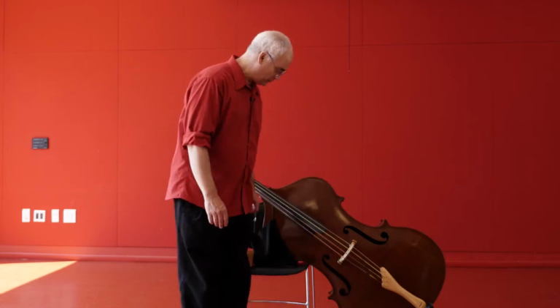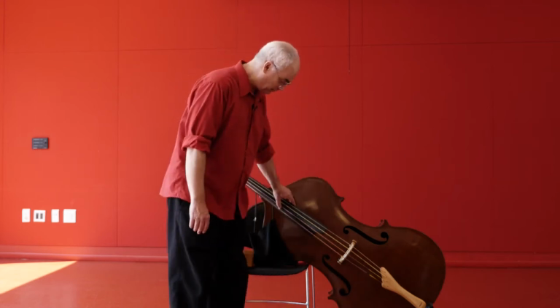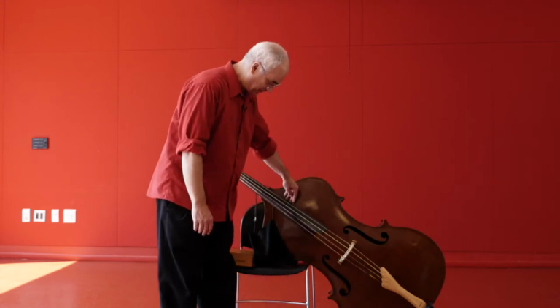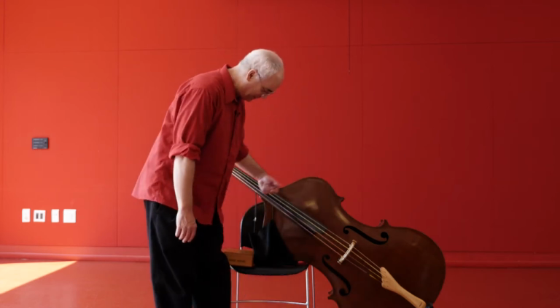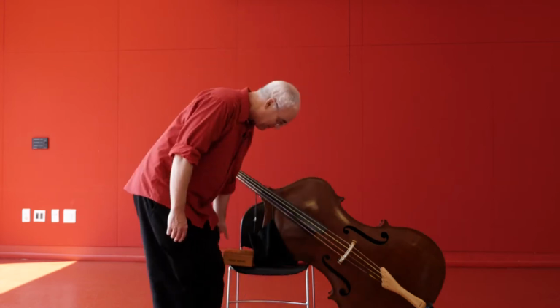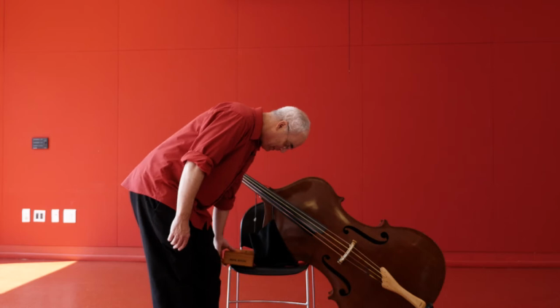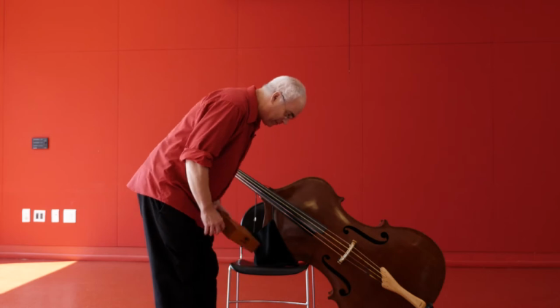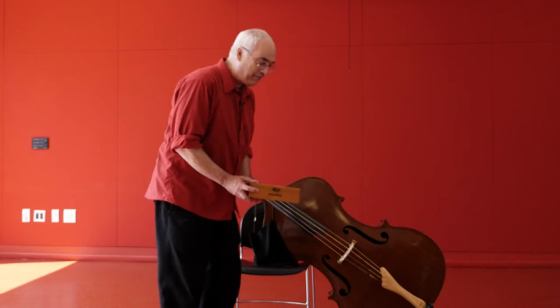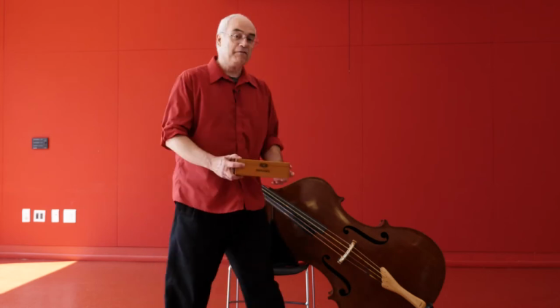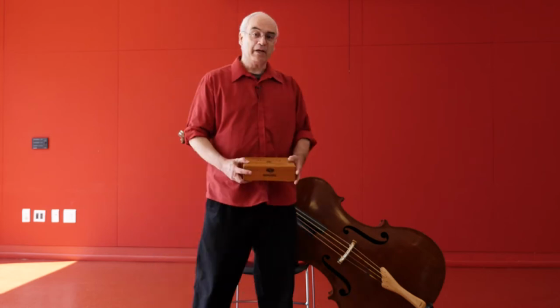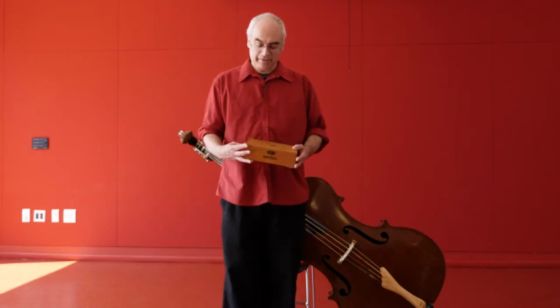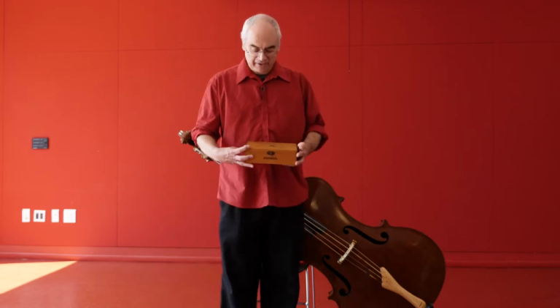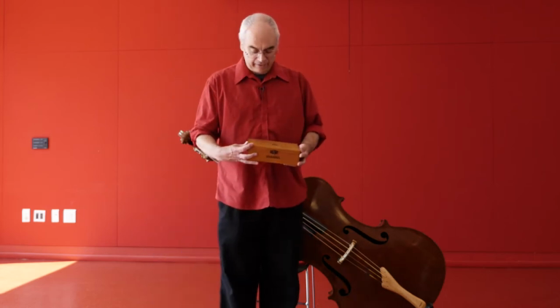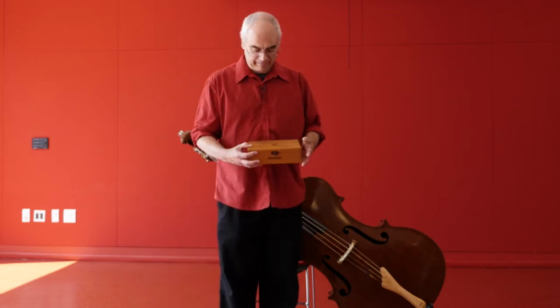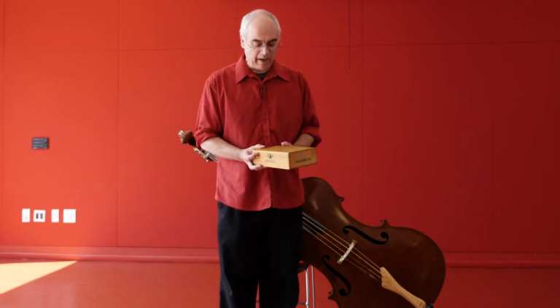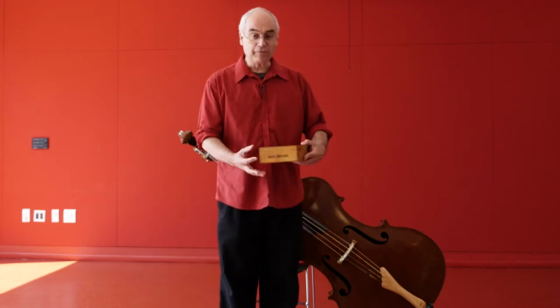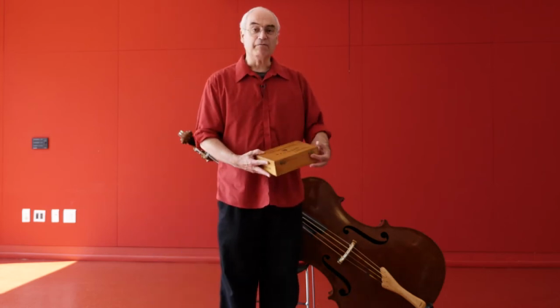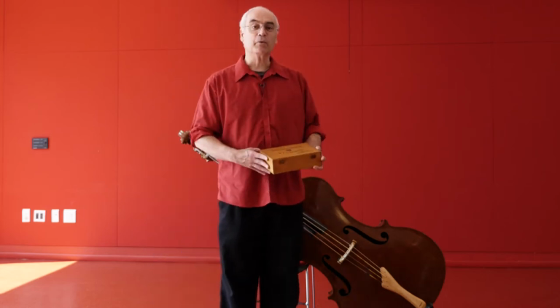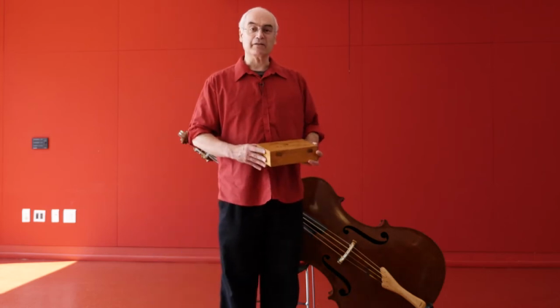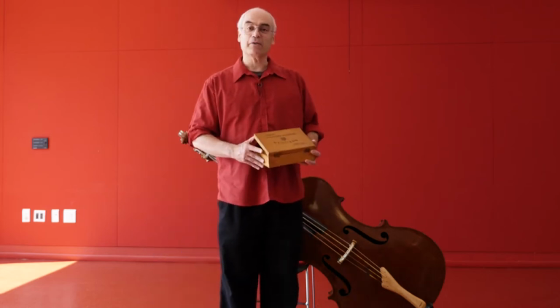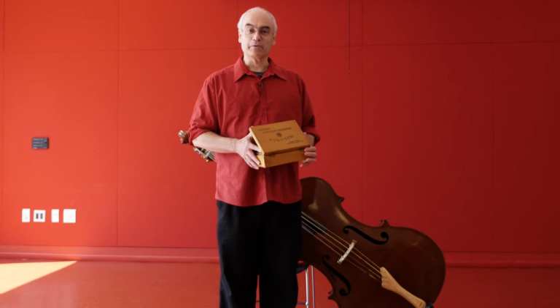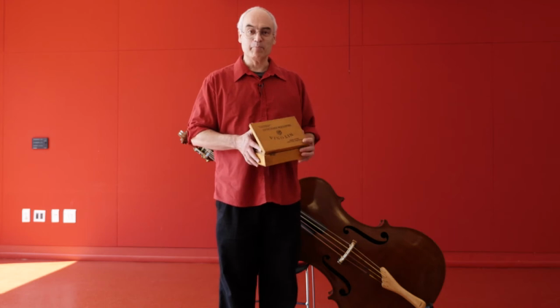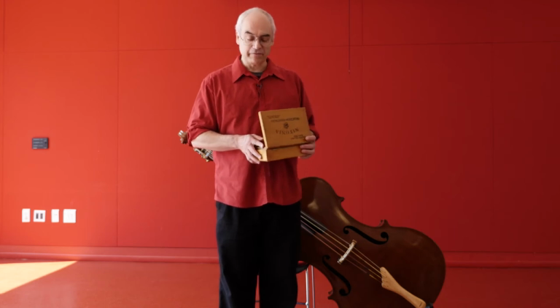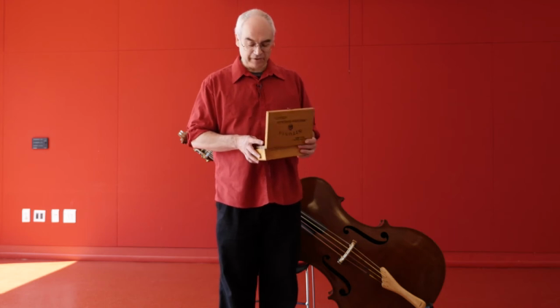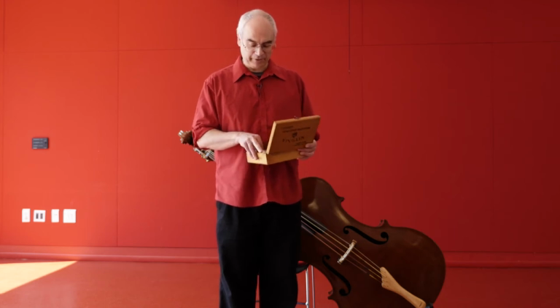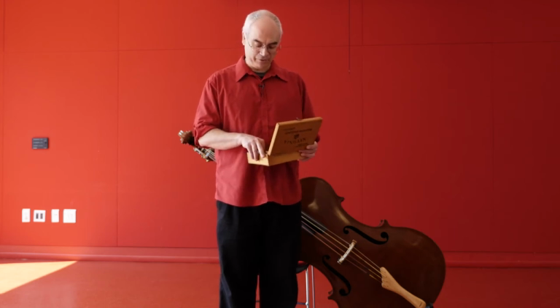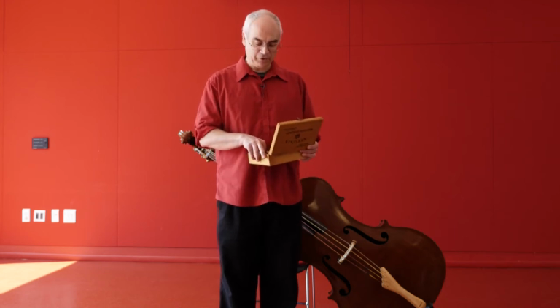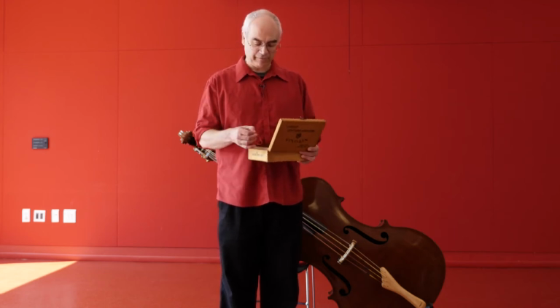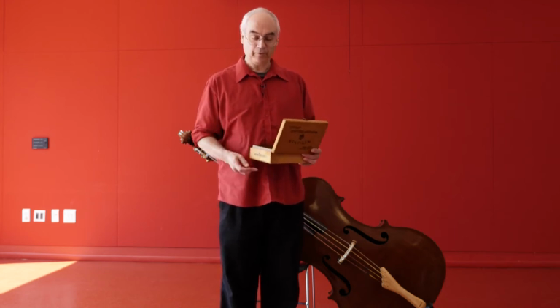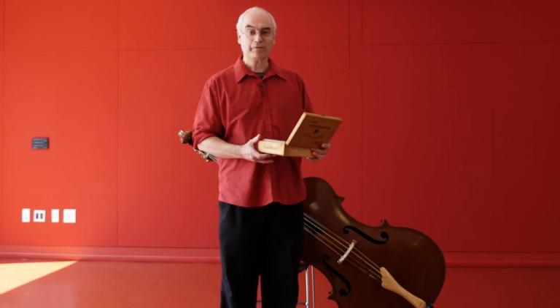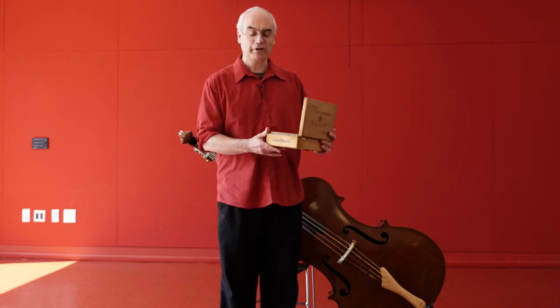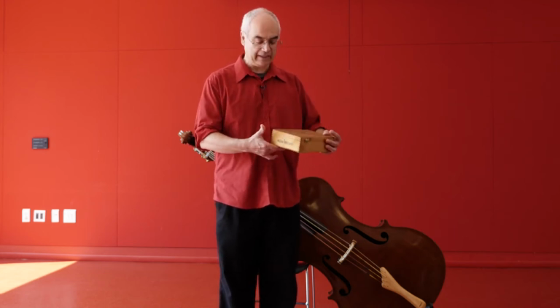Everything vibrates to make sound. It moves back and forth very quickly. So I thought I would build a very simple string instrument for you right before your very eyes.